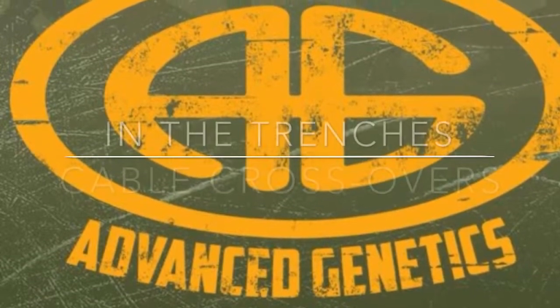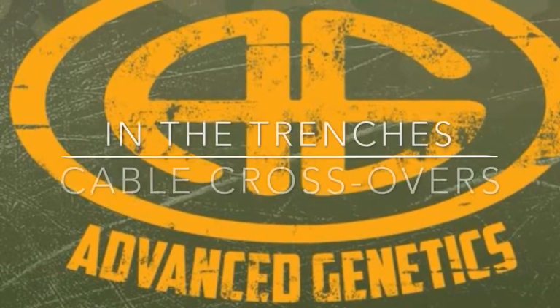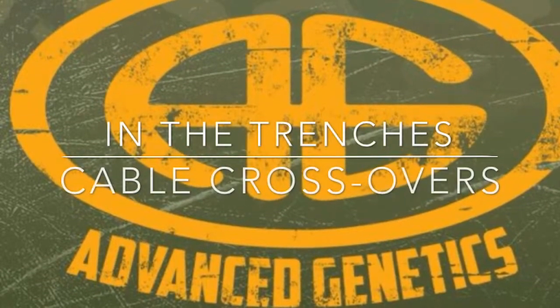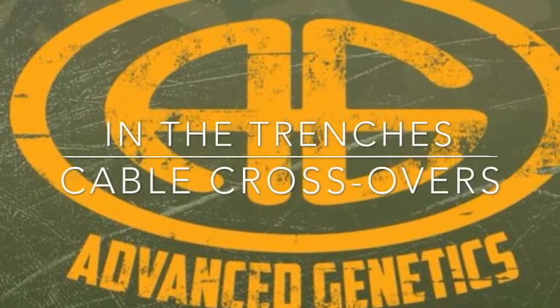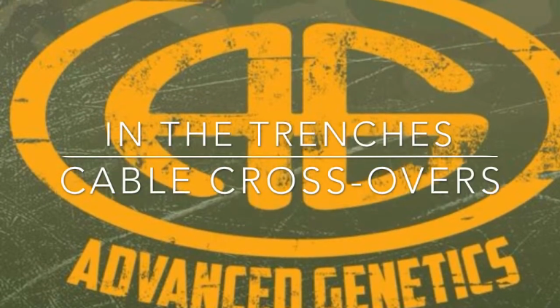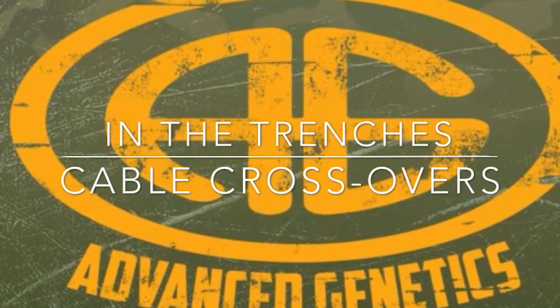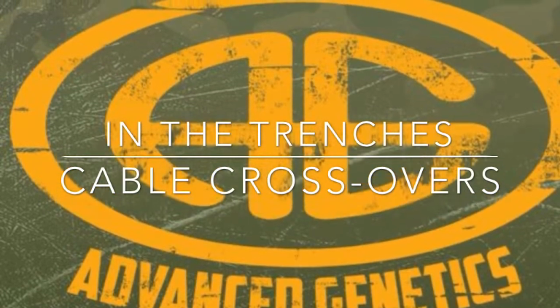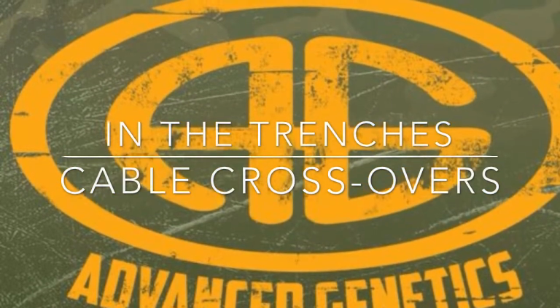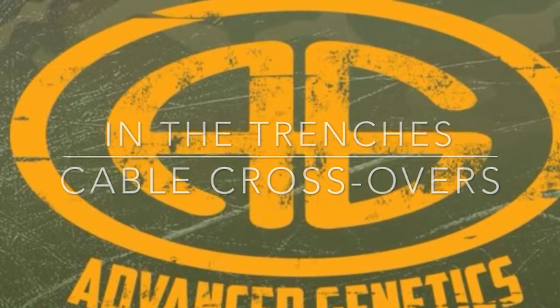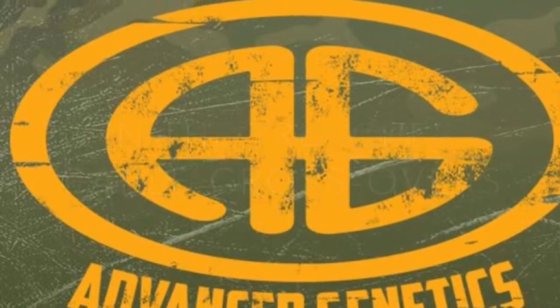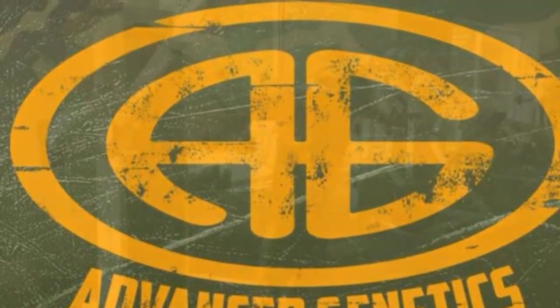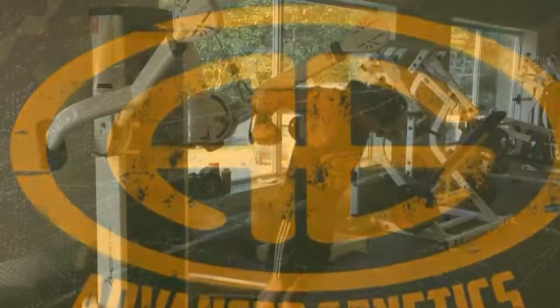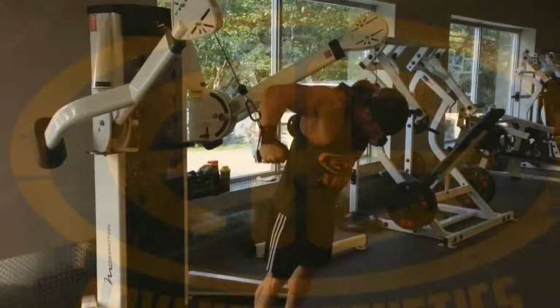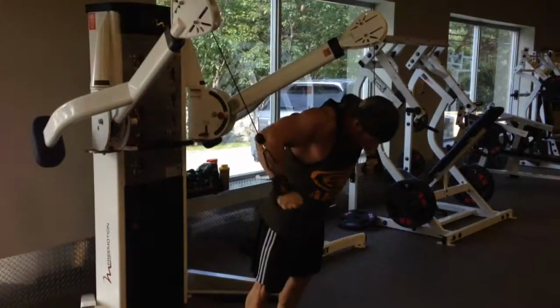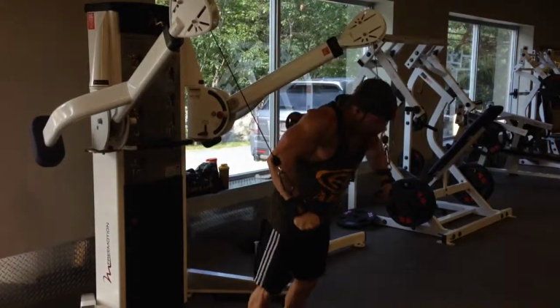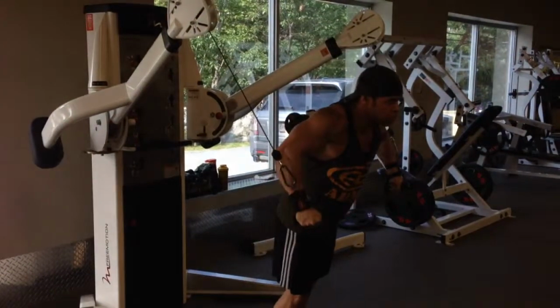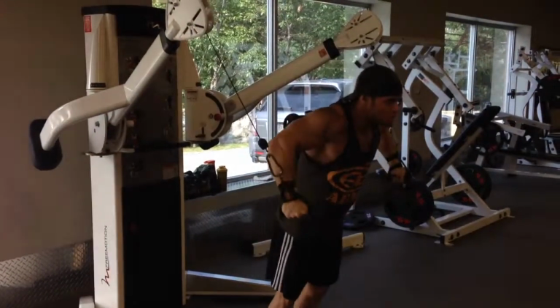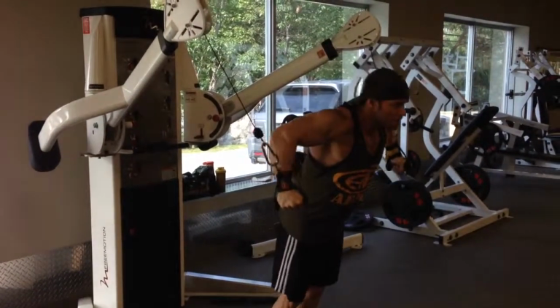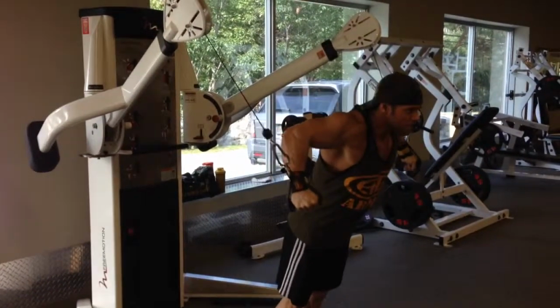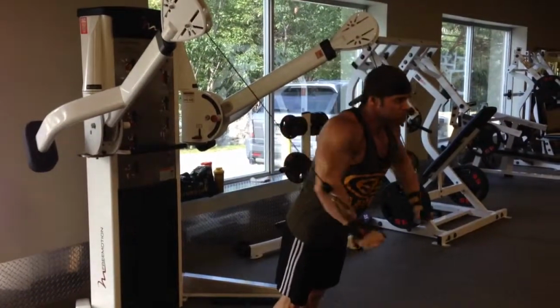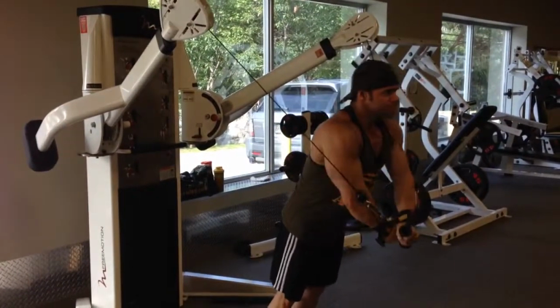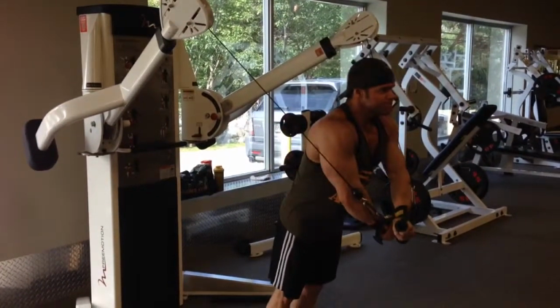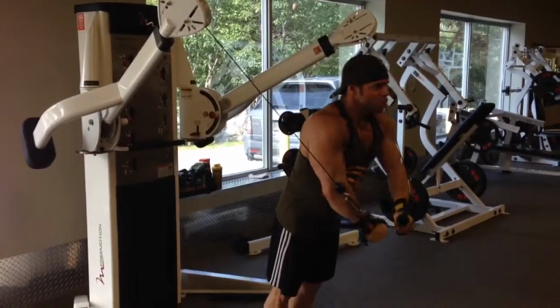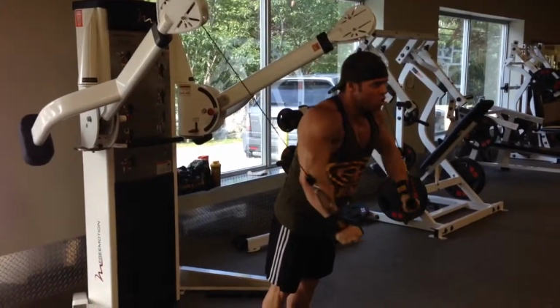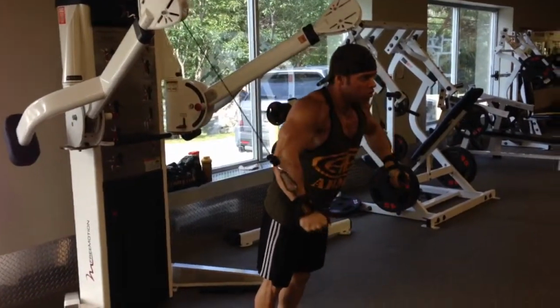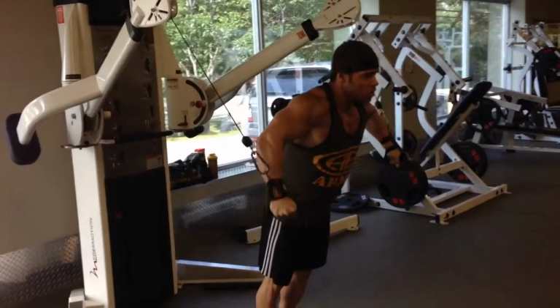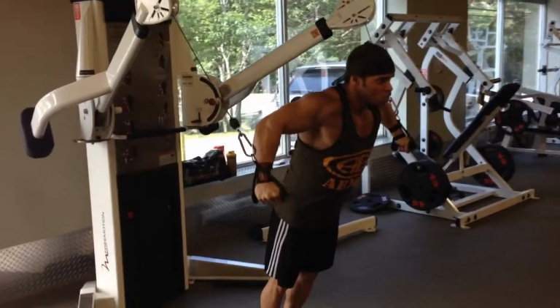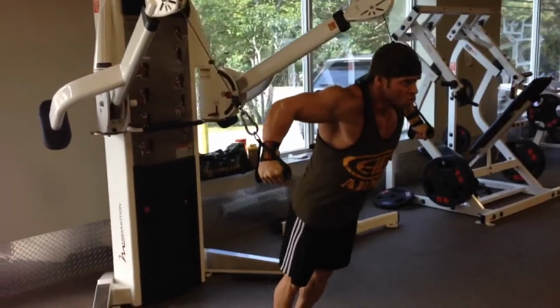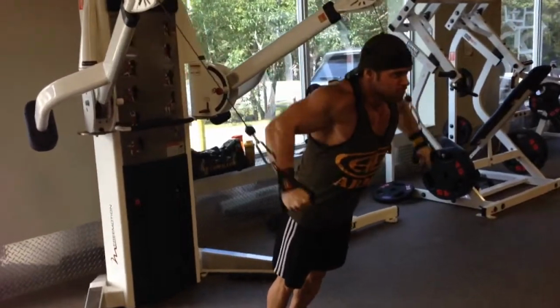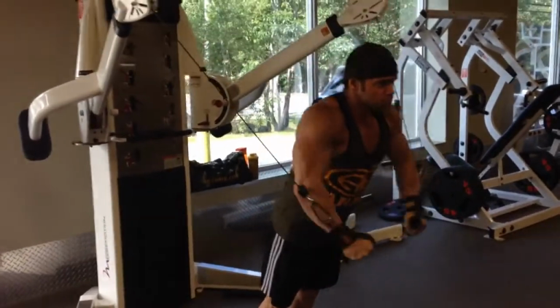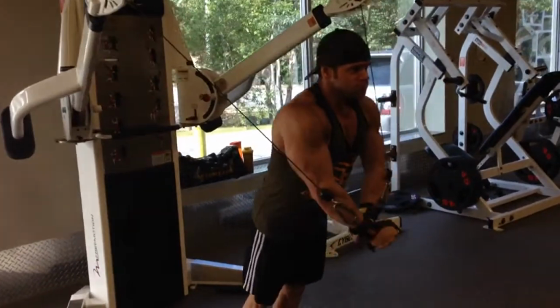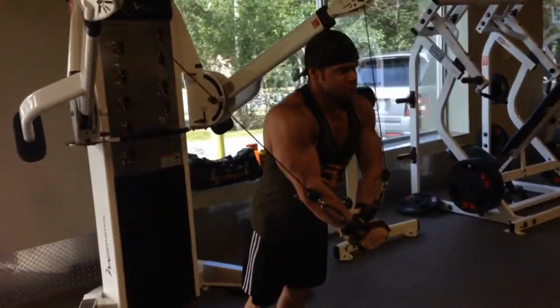Hey there AG soldiers, it's another edition of In the Trenches. Today we're looking at cable crossovers. This is a common exercise, but one that's not always done correctly.